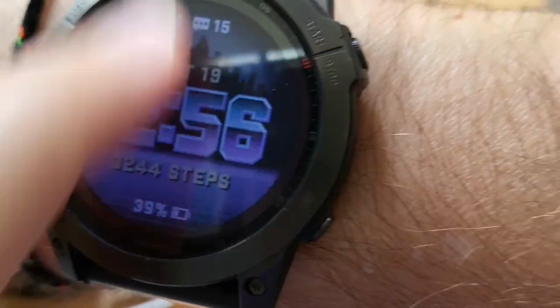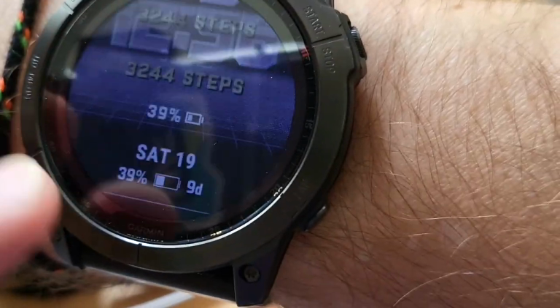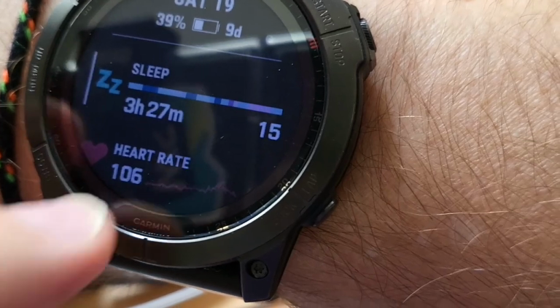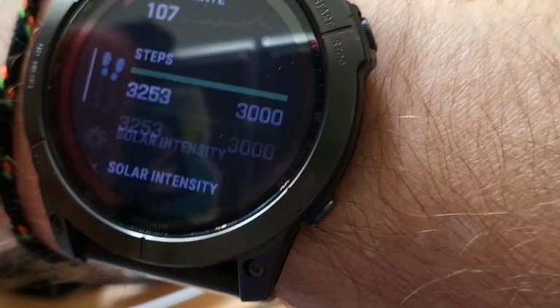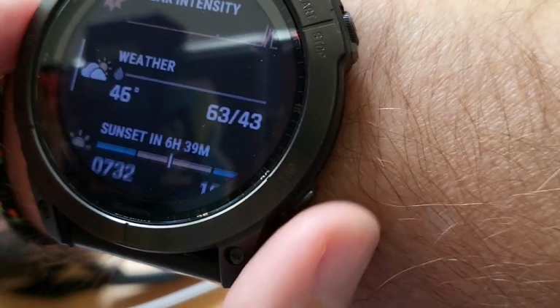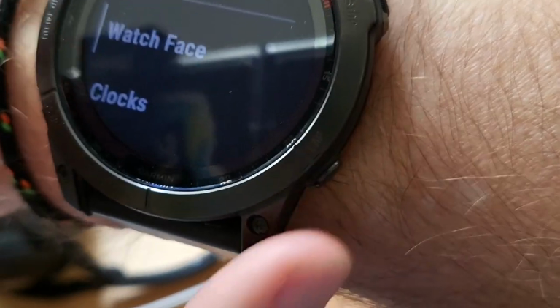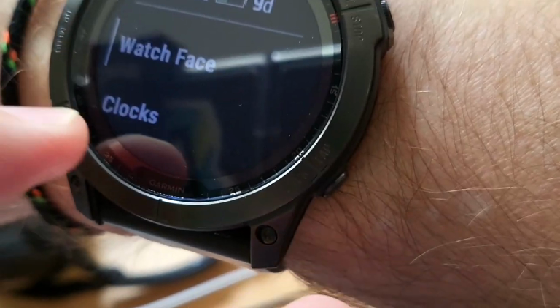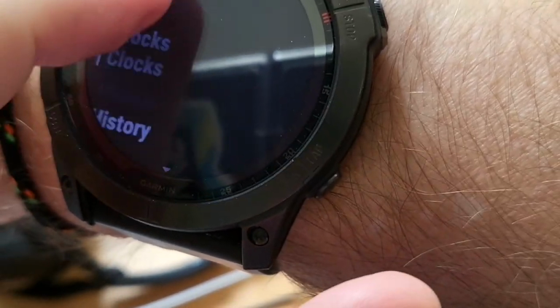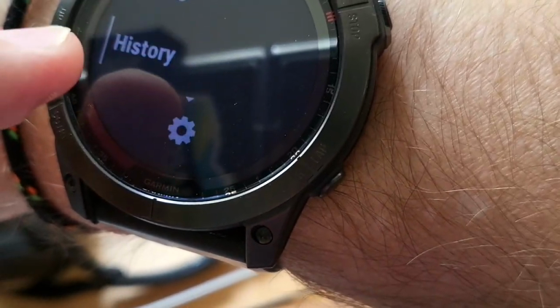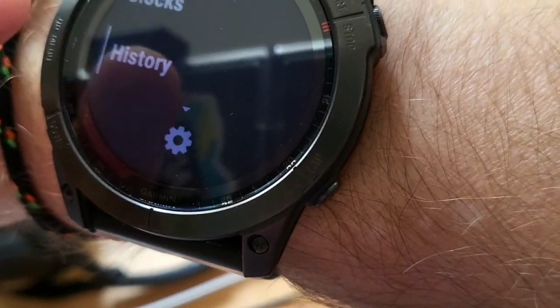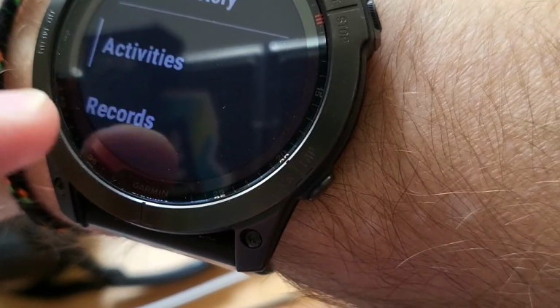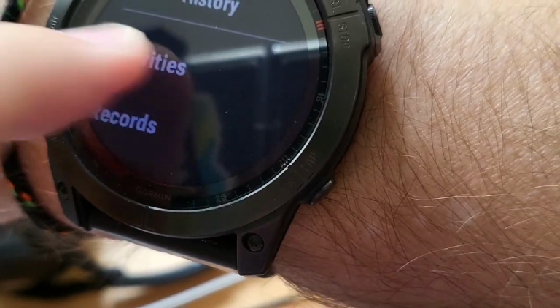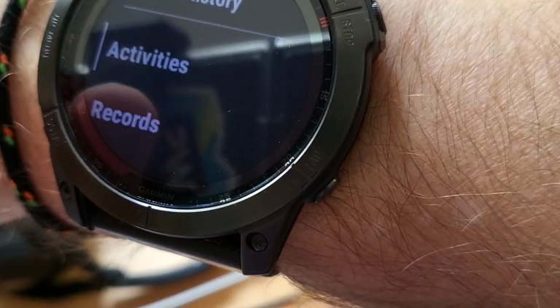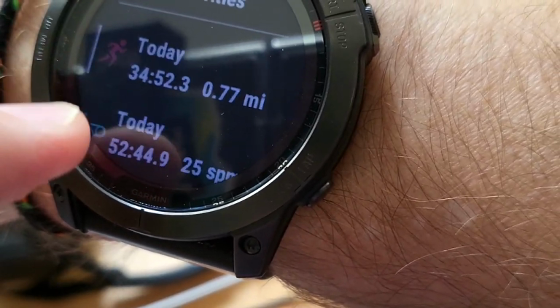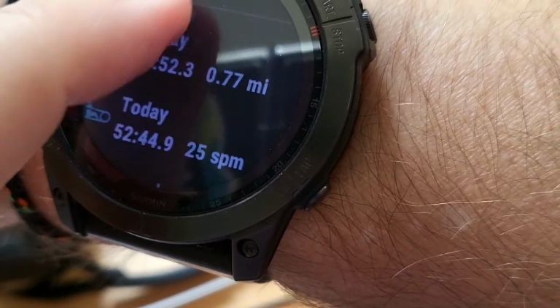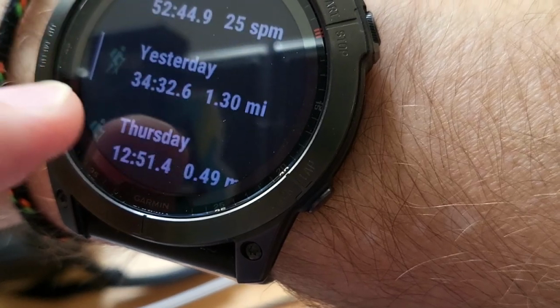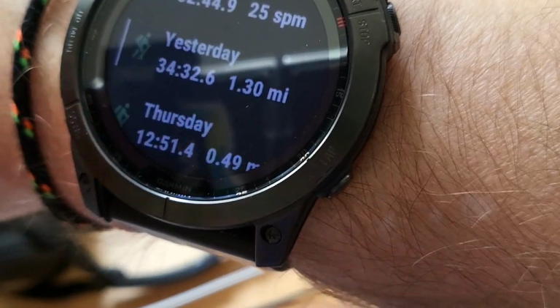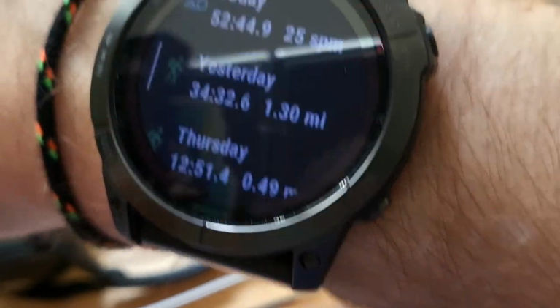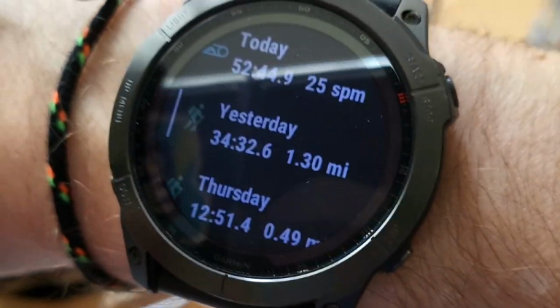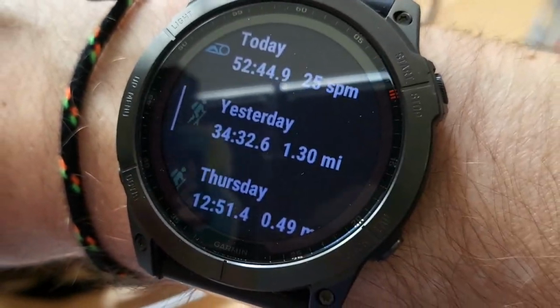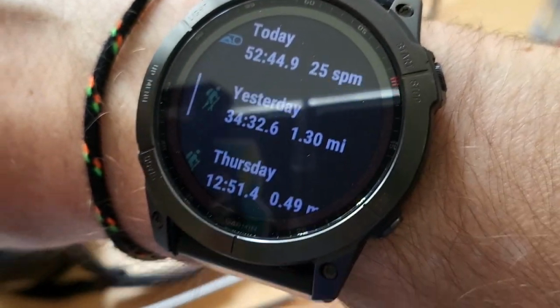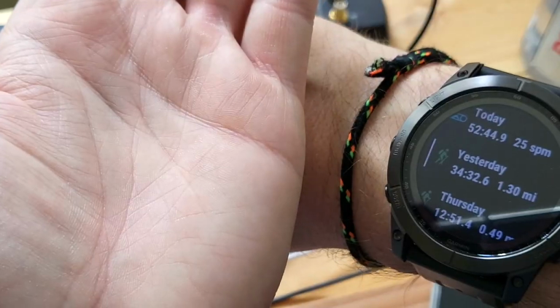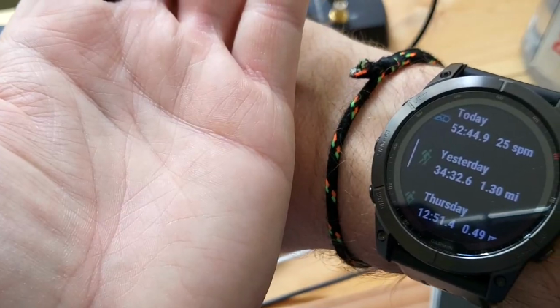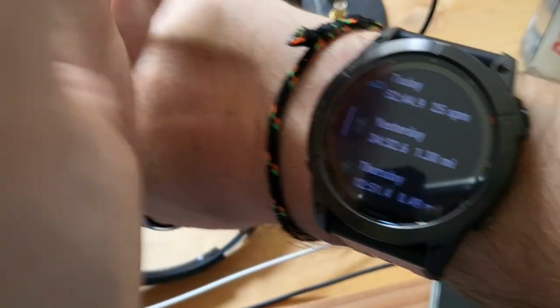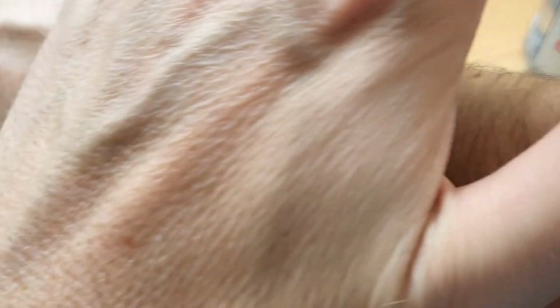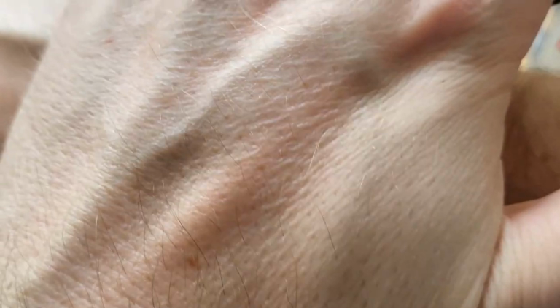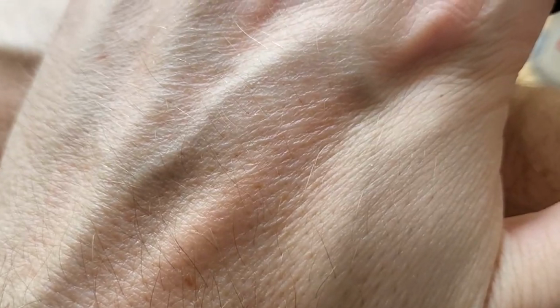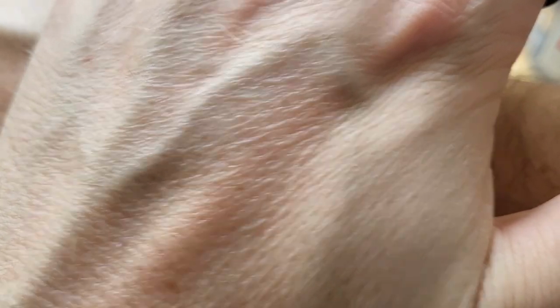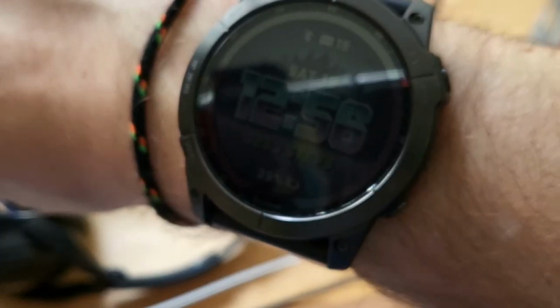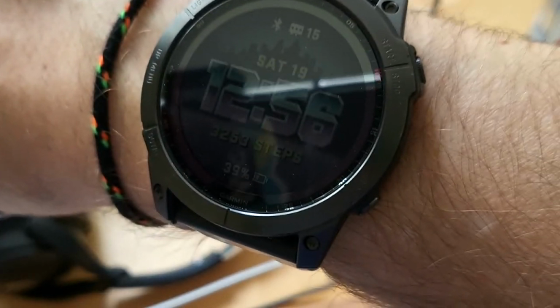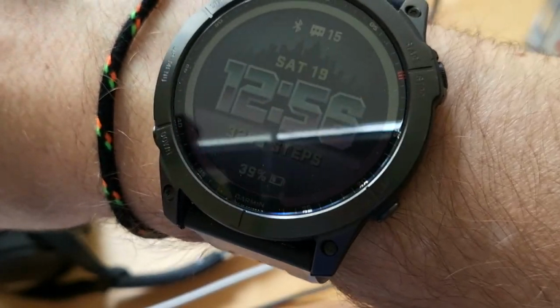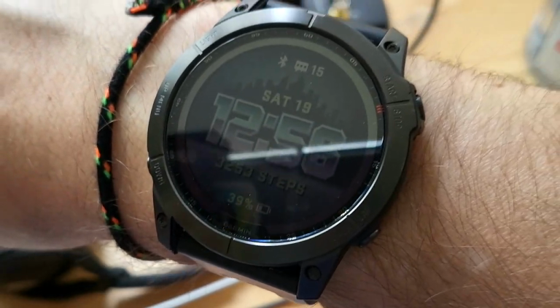So you're deep within the settings — you're looking at glances, or you're in history, activities — and you're looking at all these. You just wanna go back to the home screen? Just use your palm, cover the watch face, and boom, you're home.